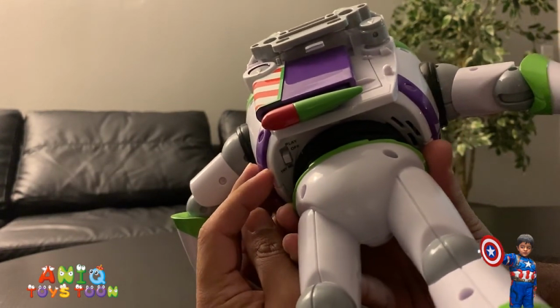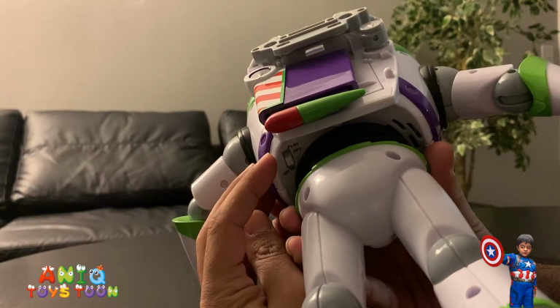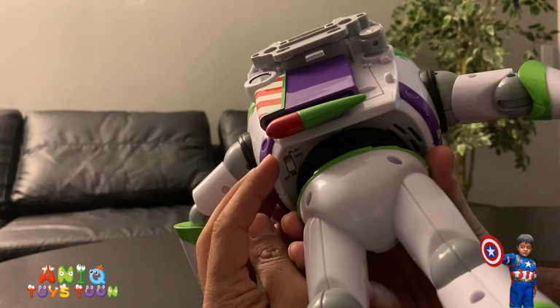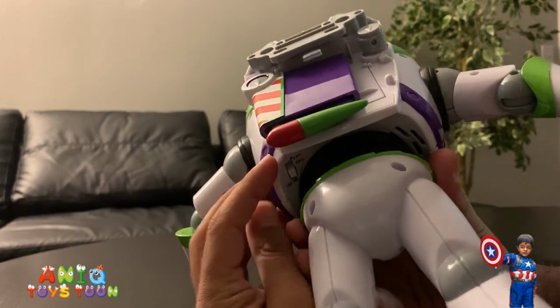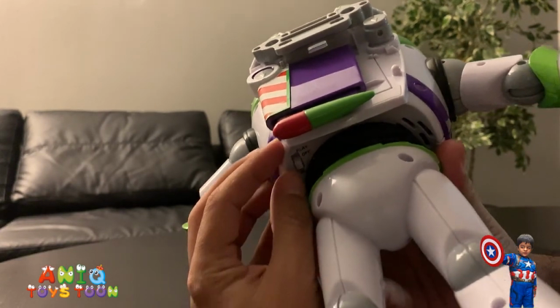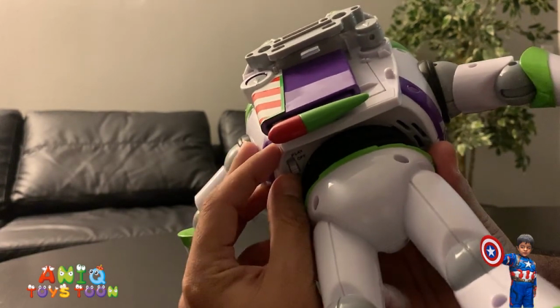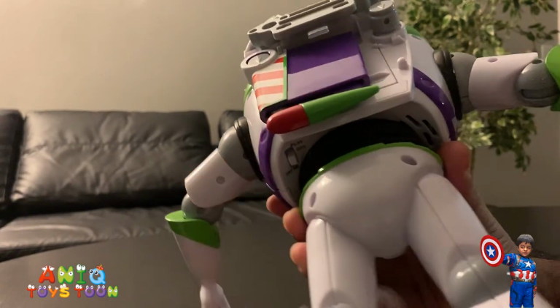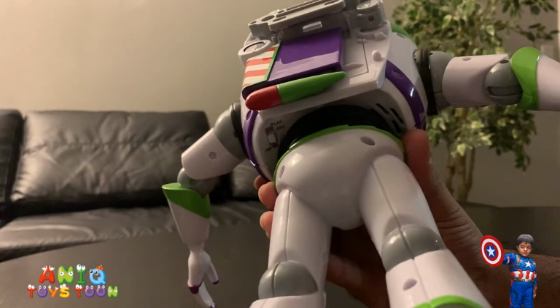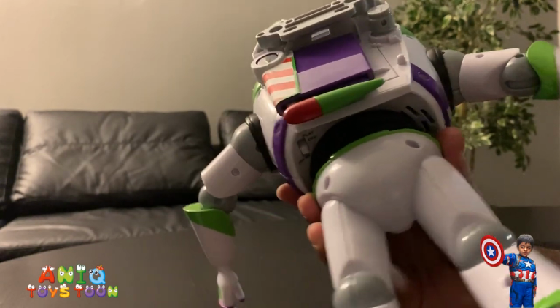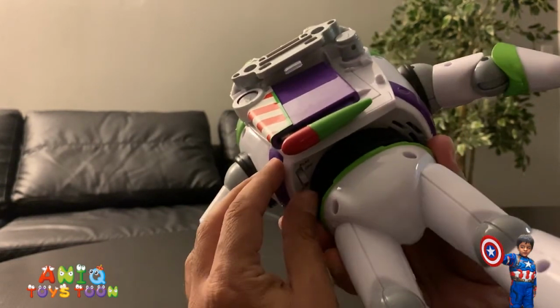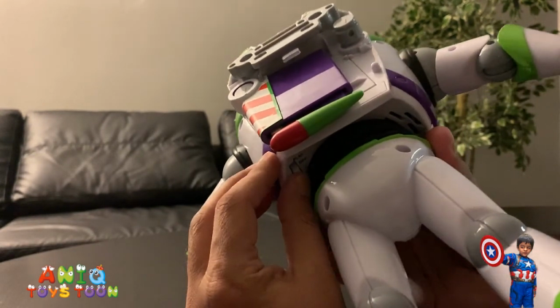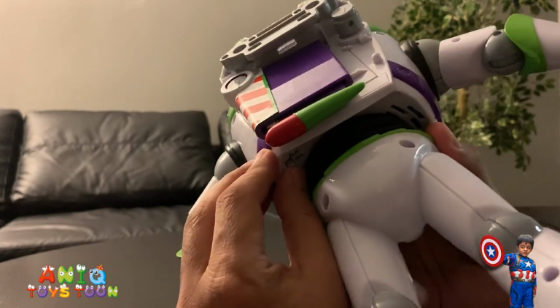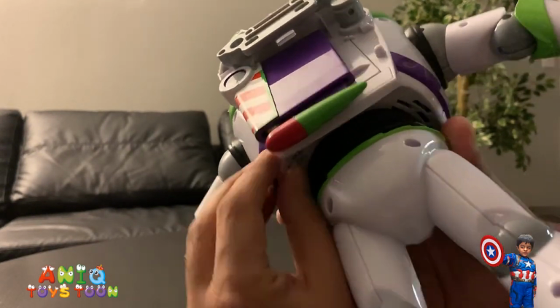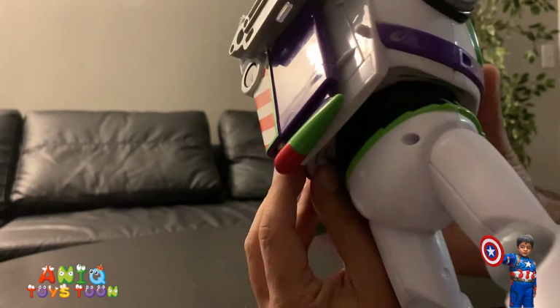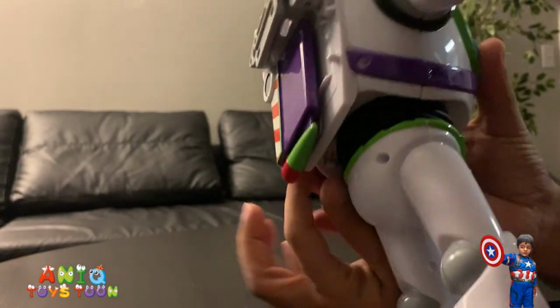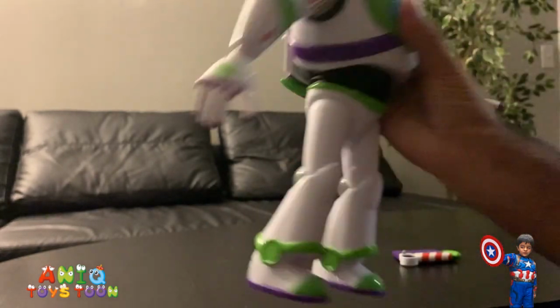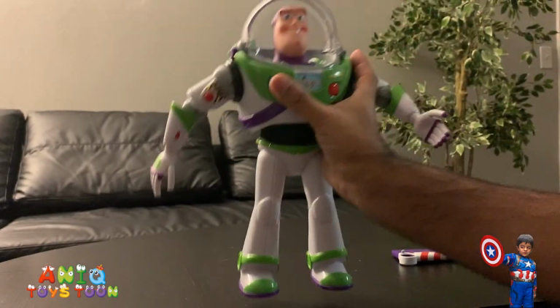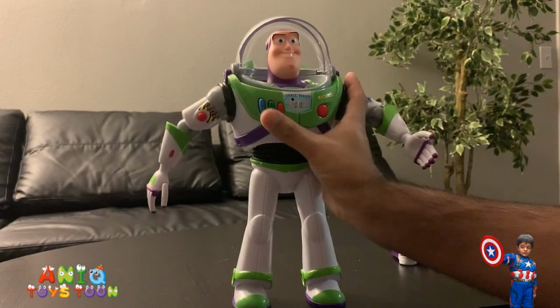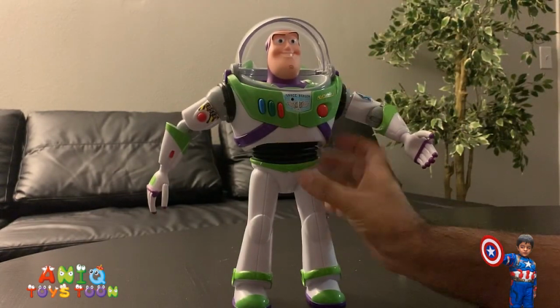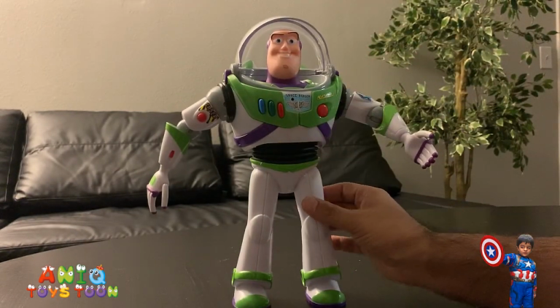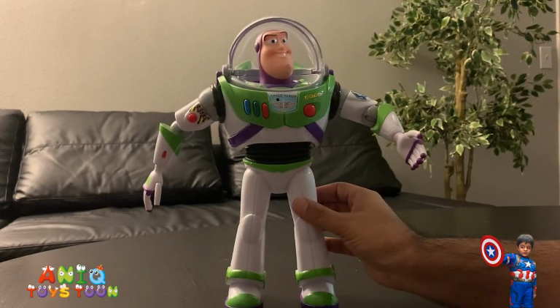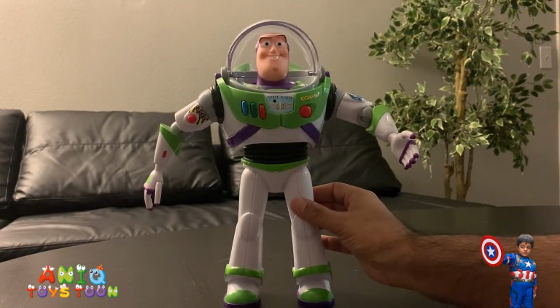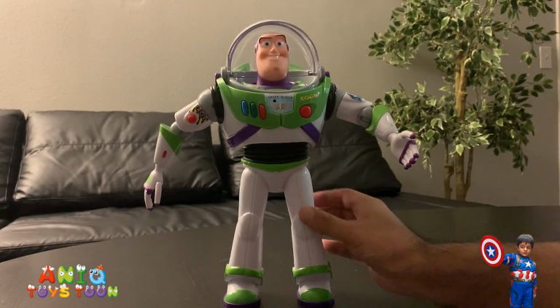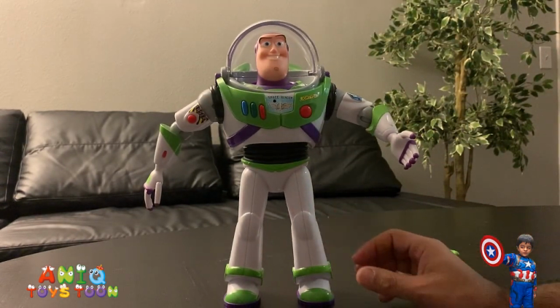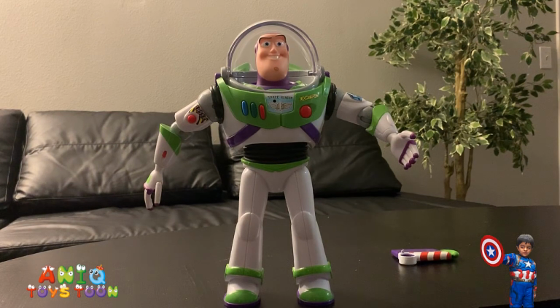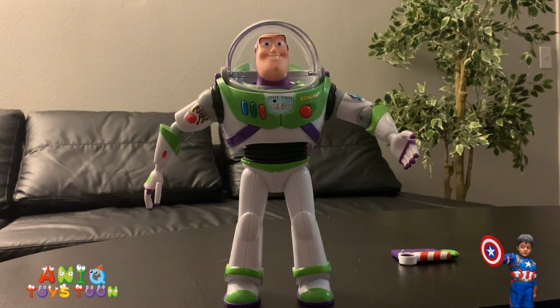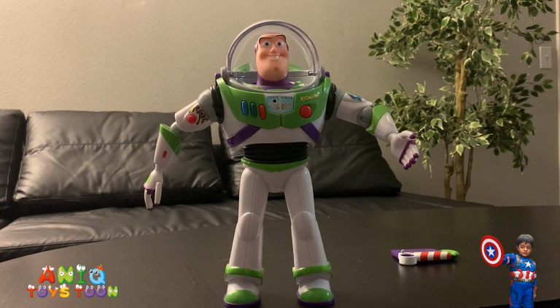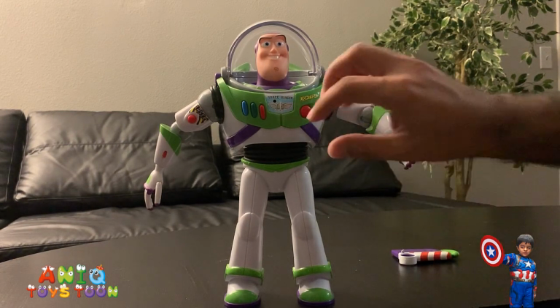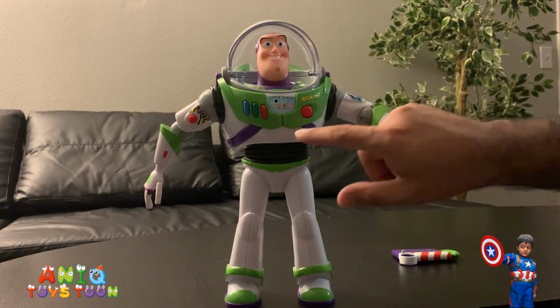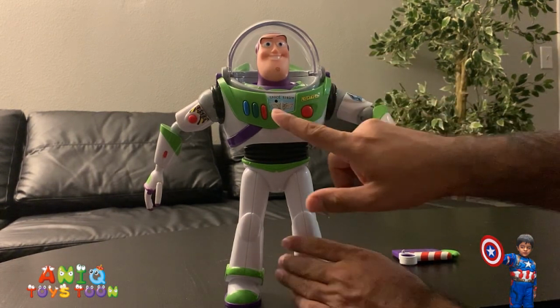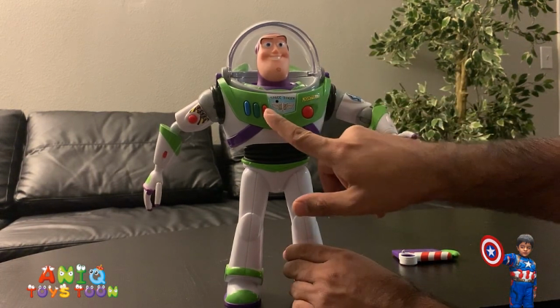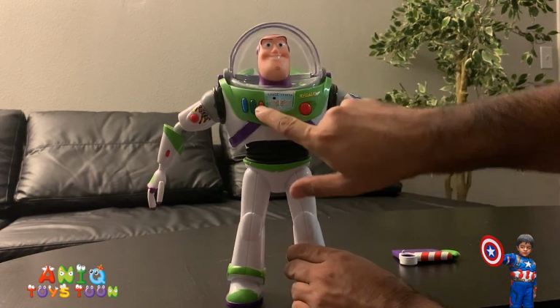There's also 'play' mode, so if you want to give it commands you will have to put it on play. And then you start talking and you can of course interact with it.